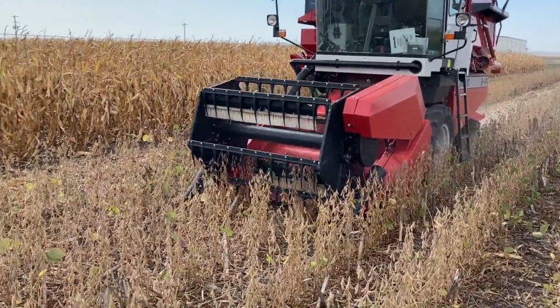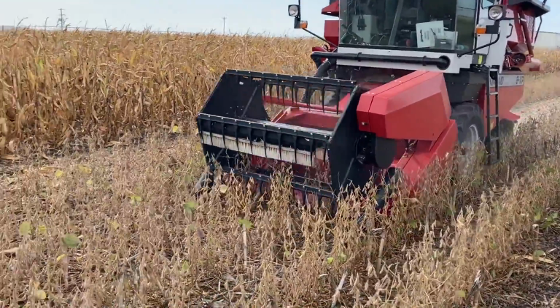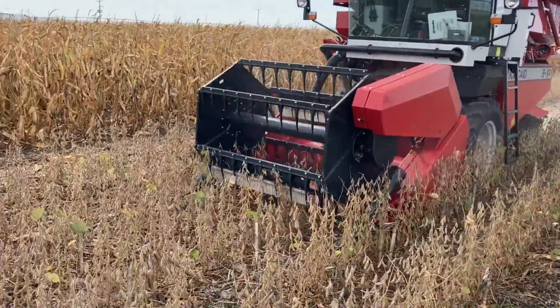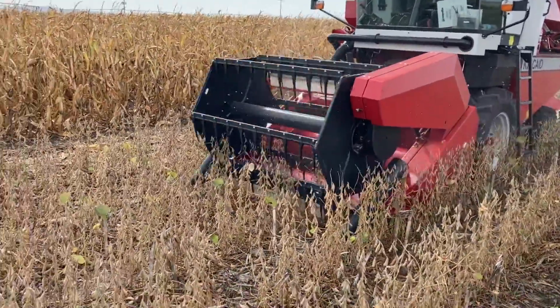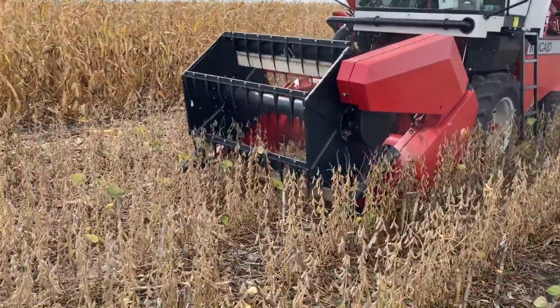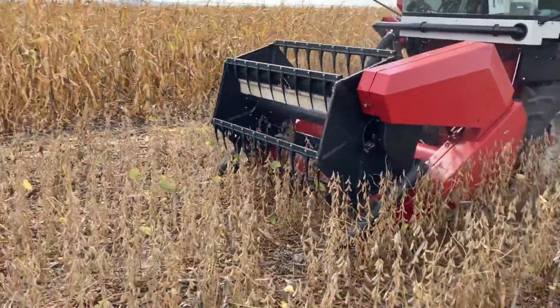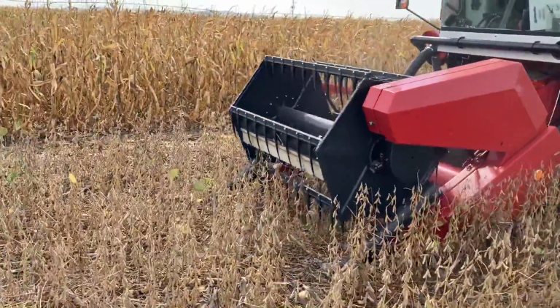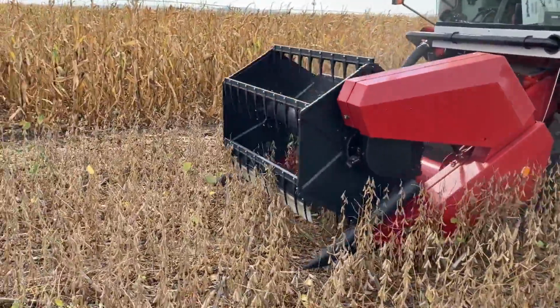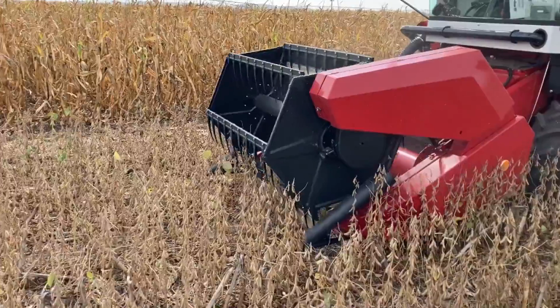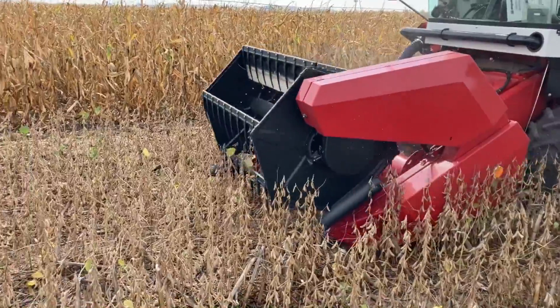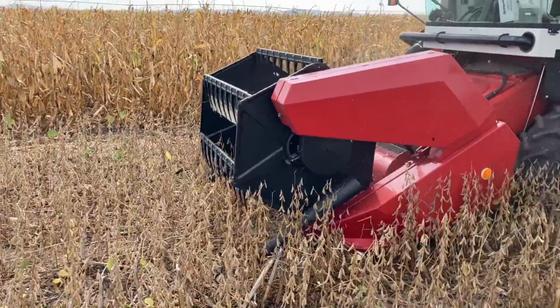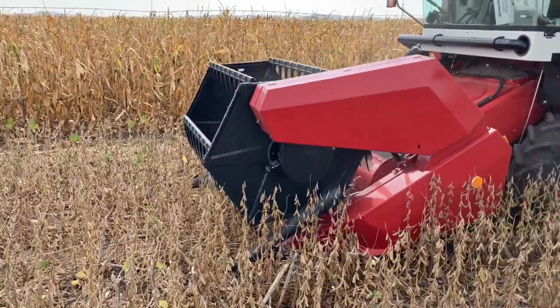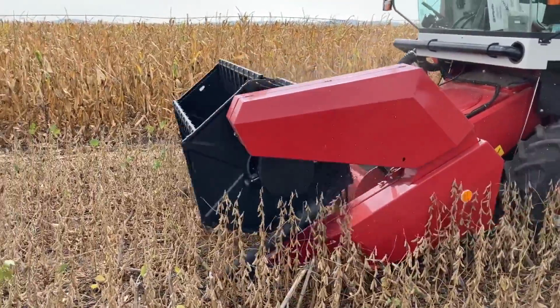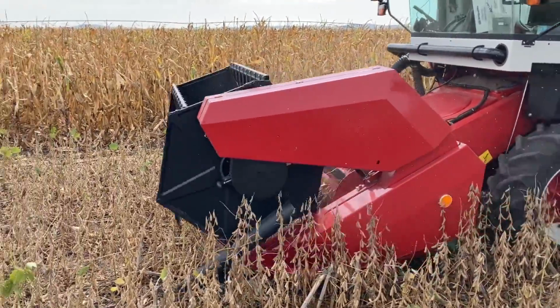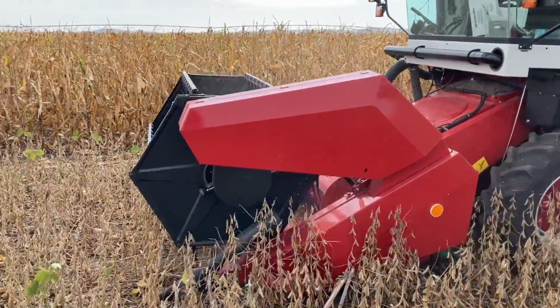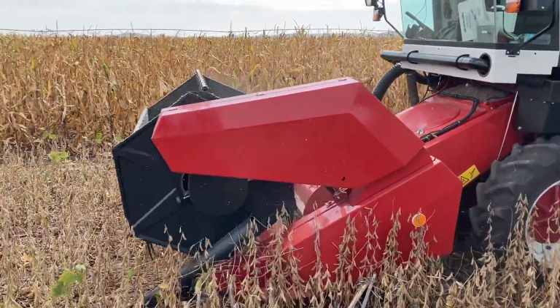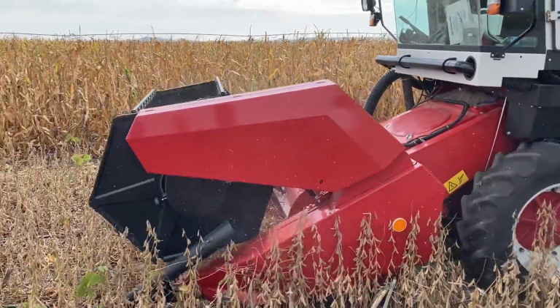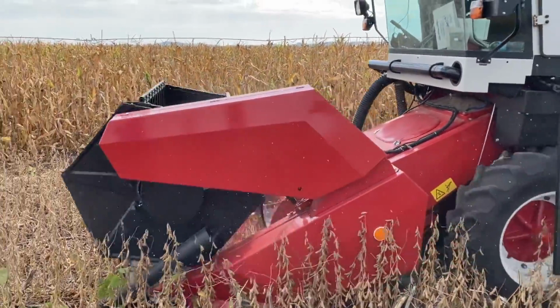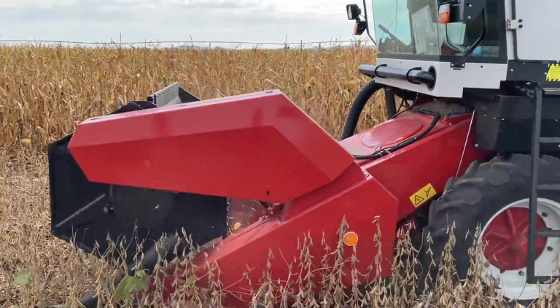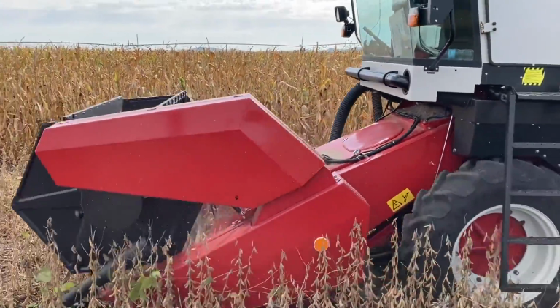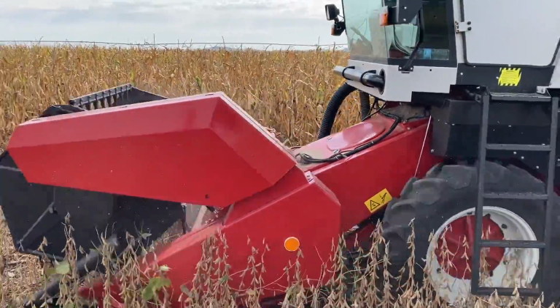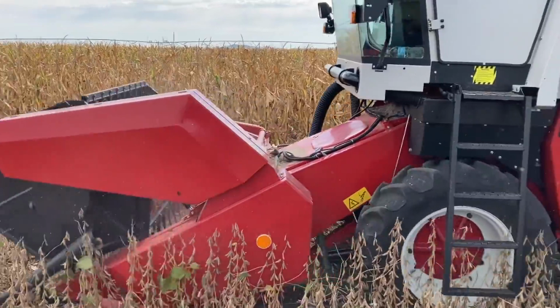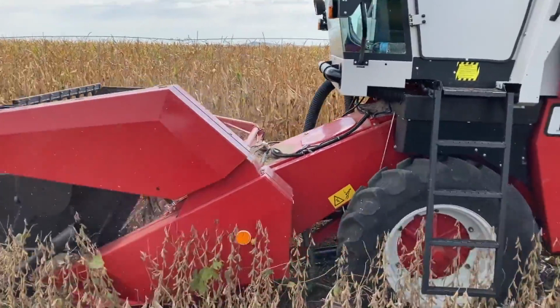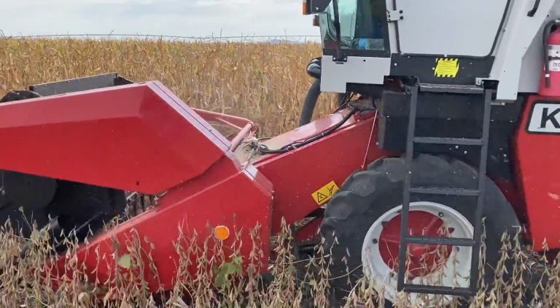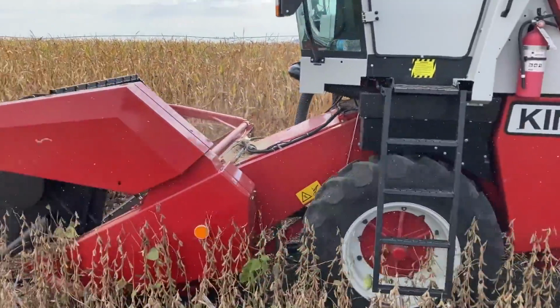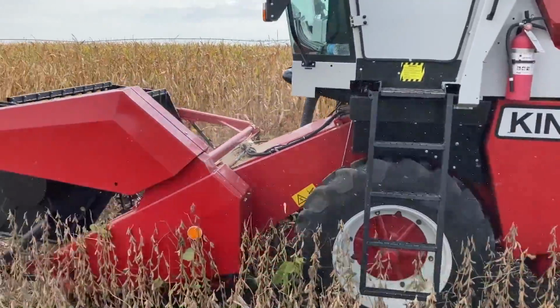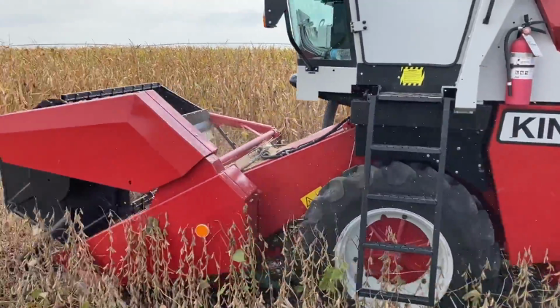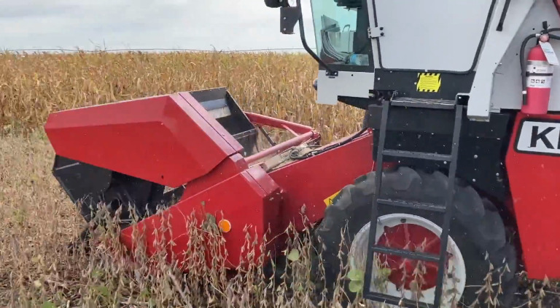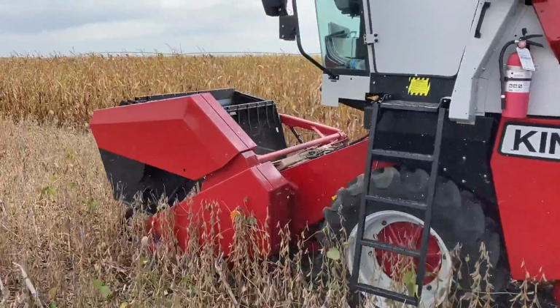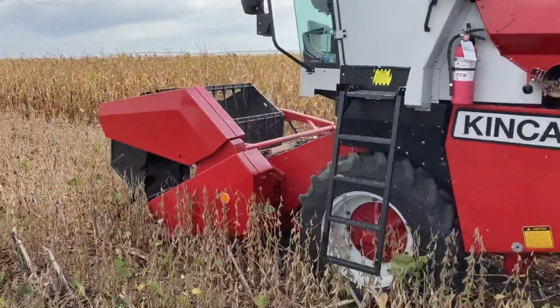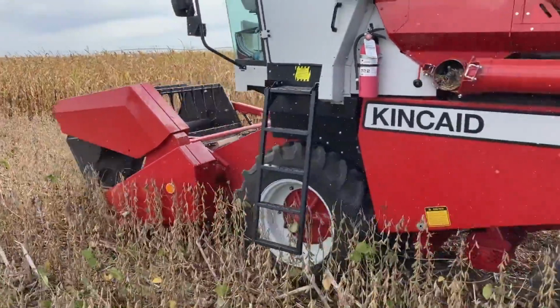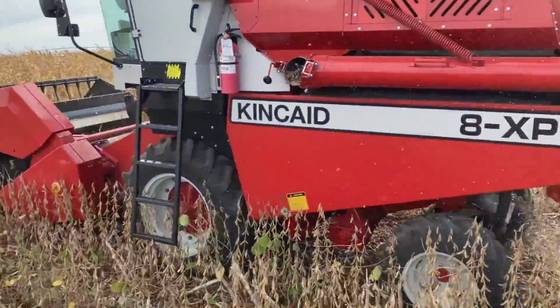The majority of you have already started harvesting, as have we — cutting some beans and milo last week. It can always be a fine line between getting that combine set just right while minimizing loss out the back, but also getting a clean sample.